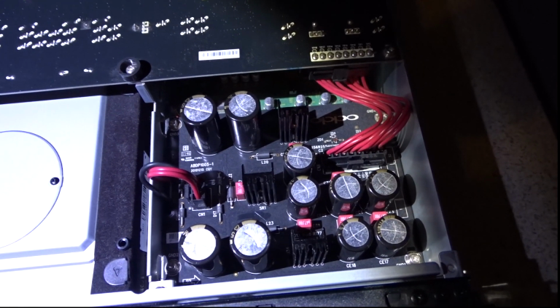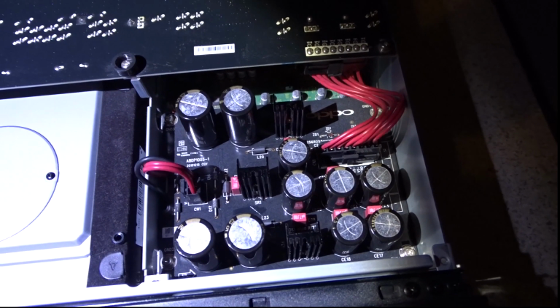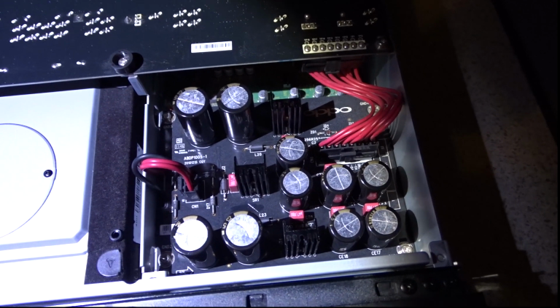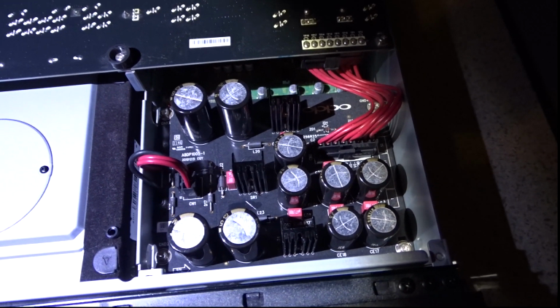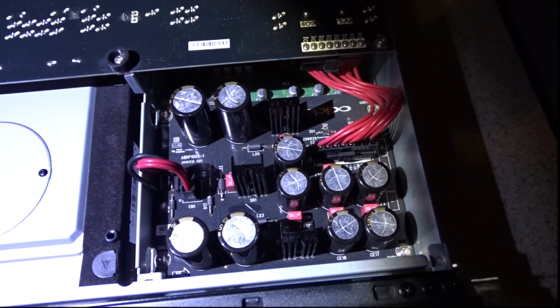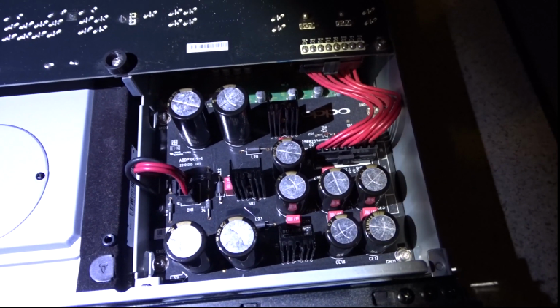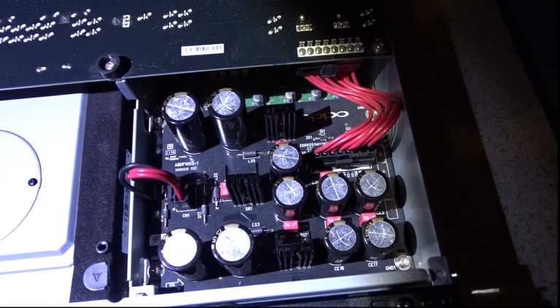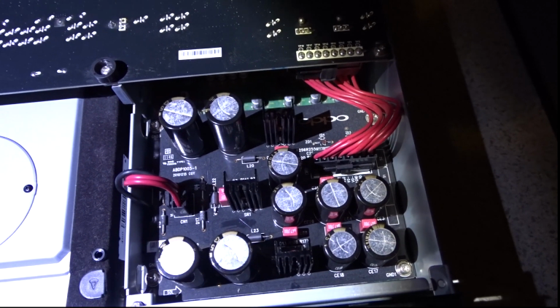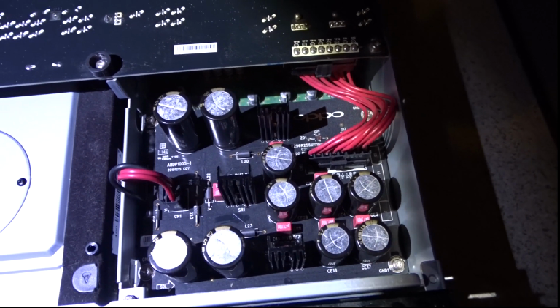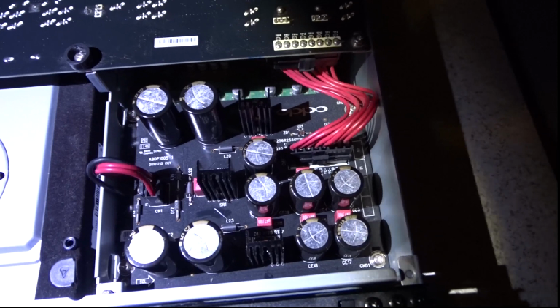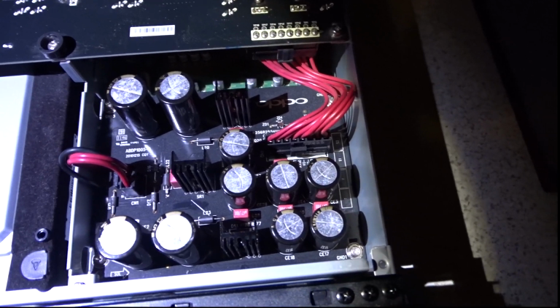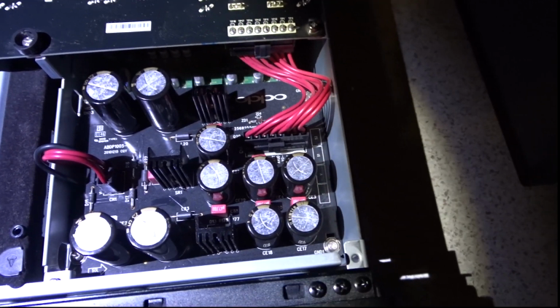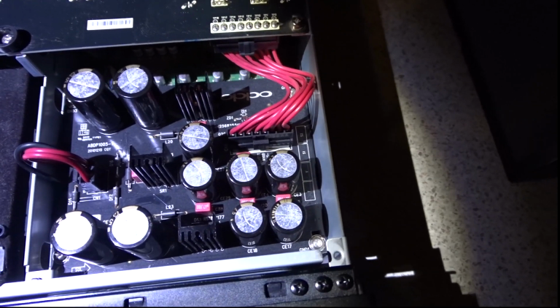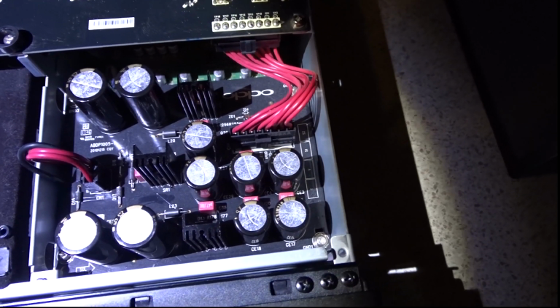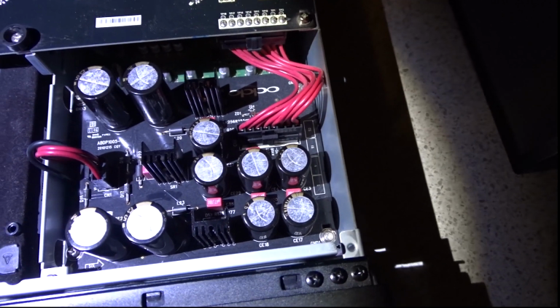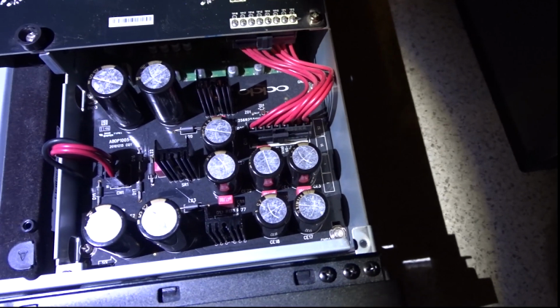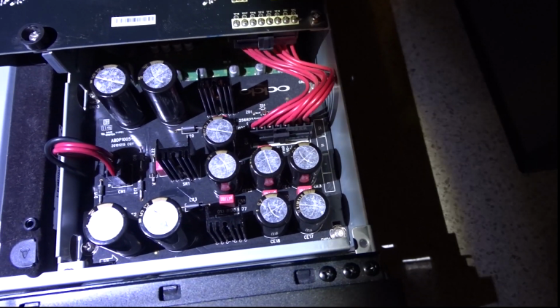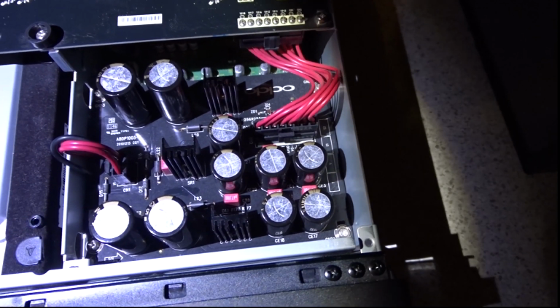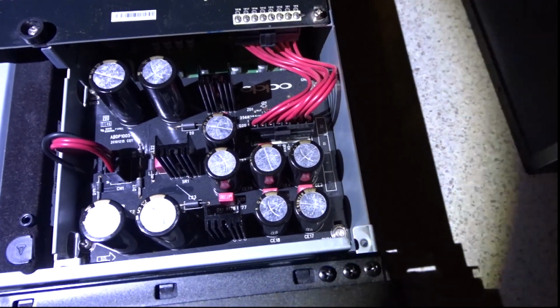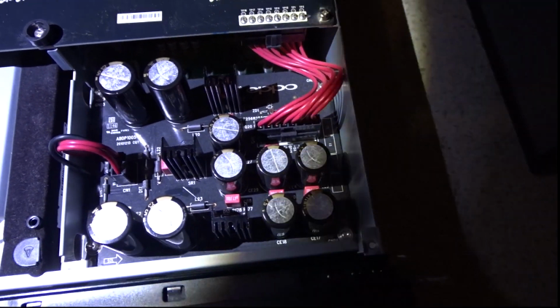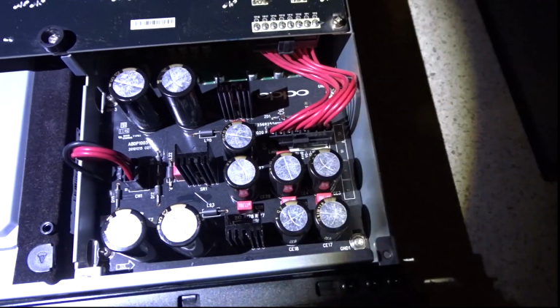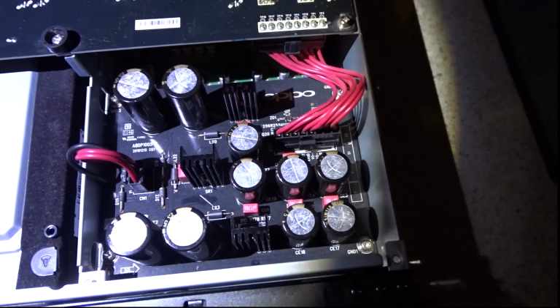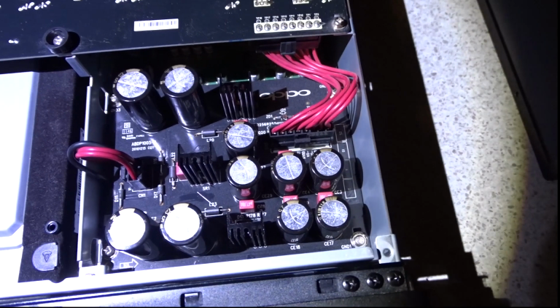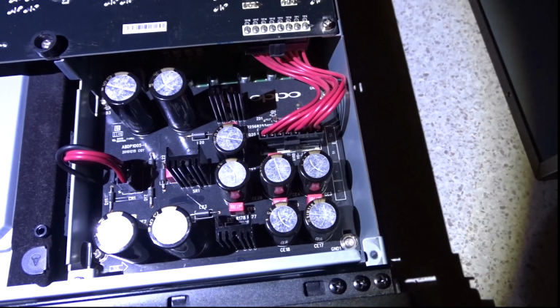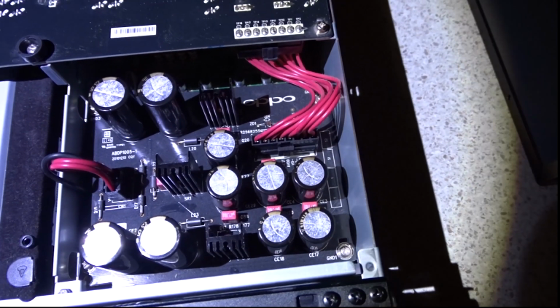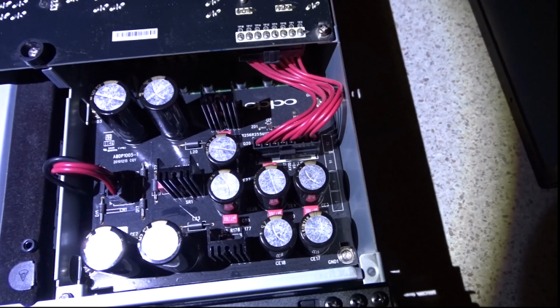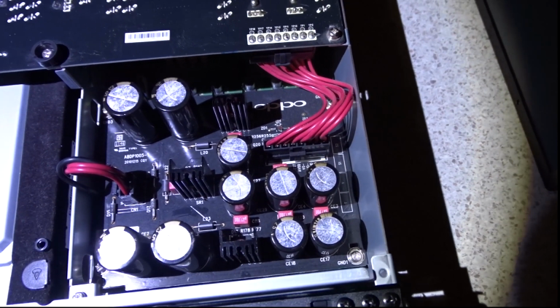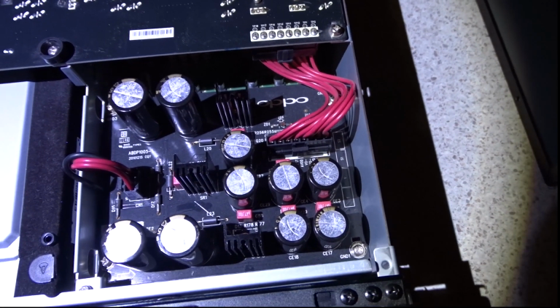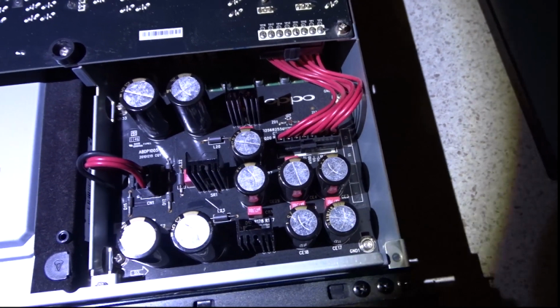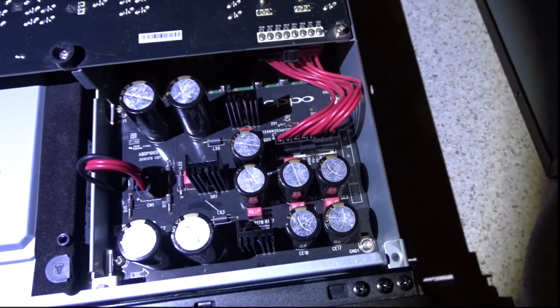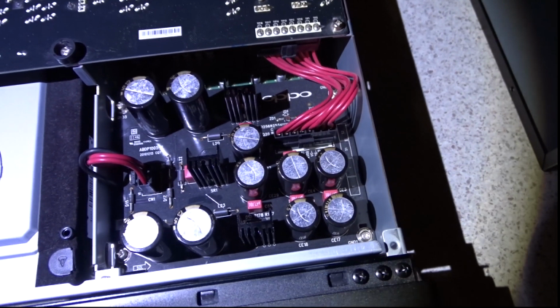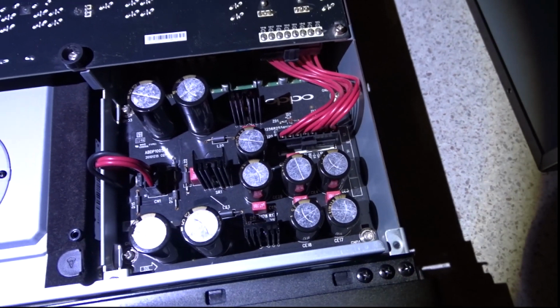This is the Oppo Multi-Purpose Blu-ray player. It's a high-end machine — six years ago it was just over a thousand dollars.